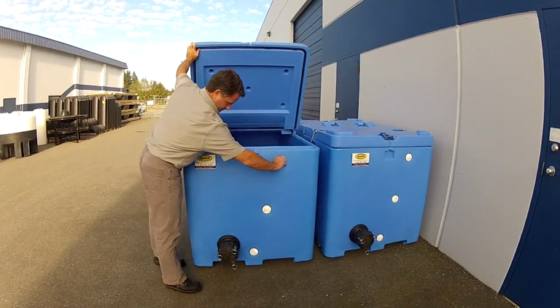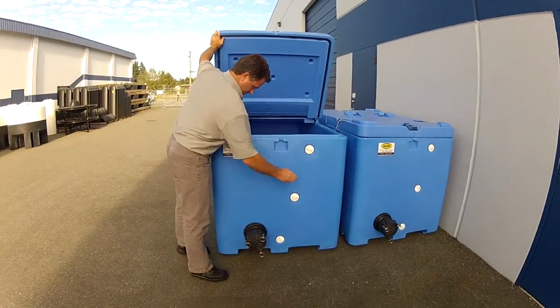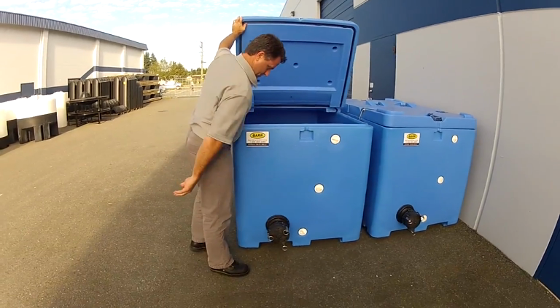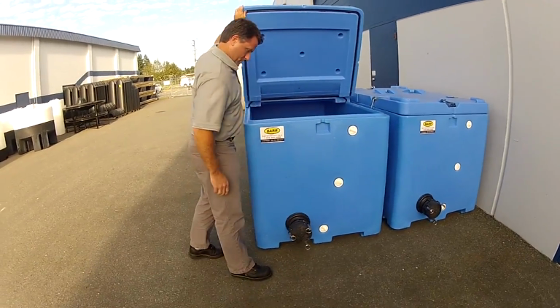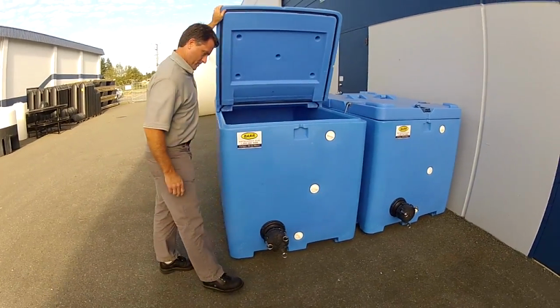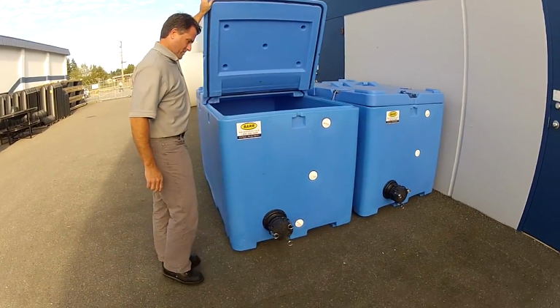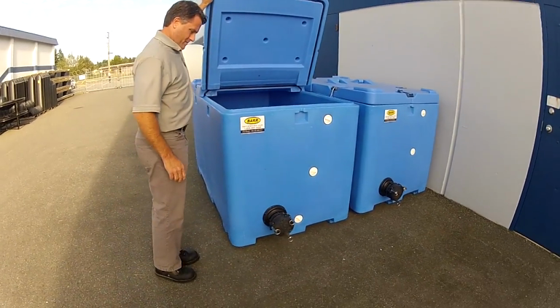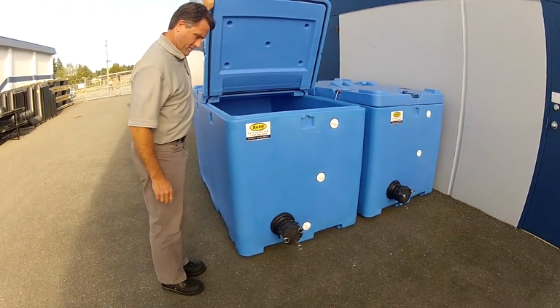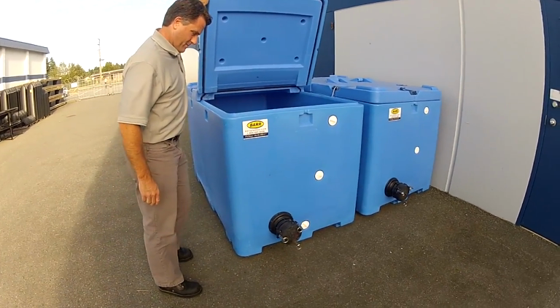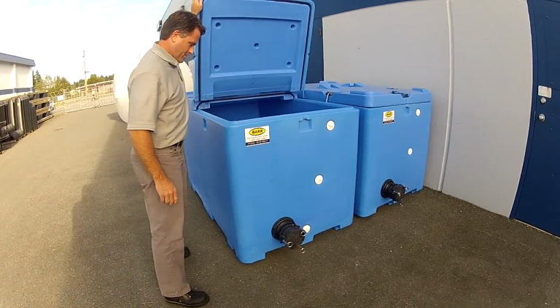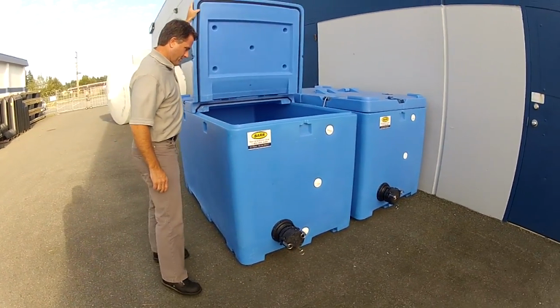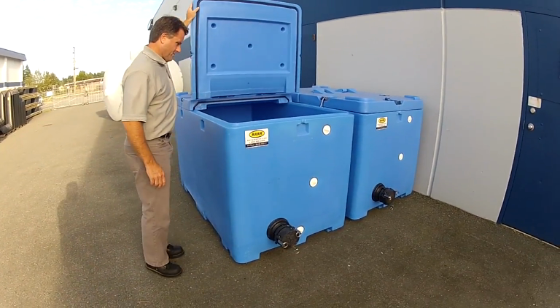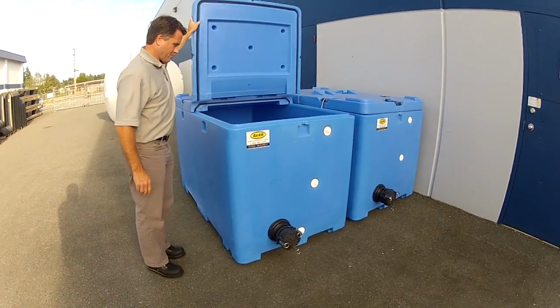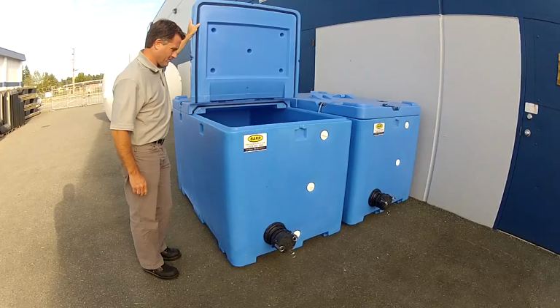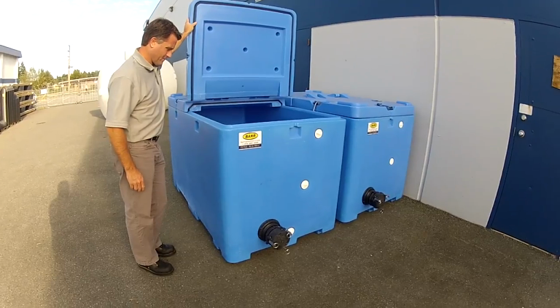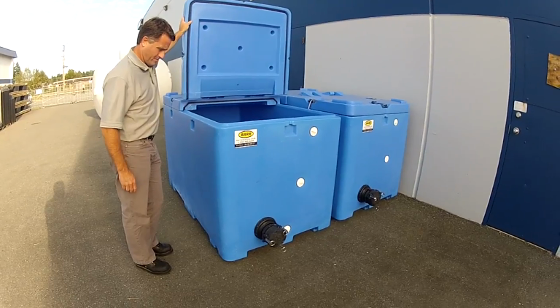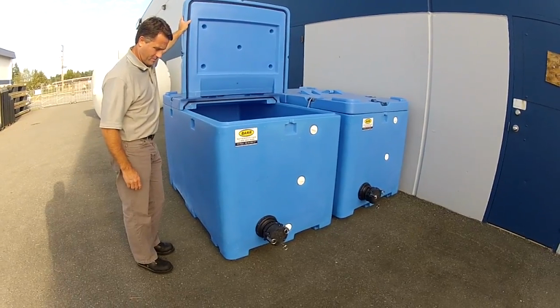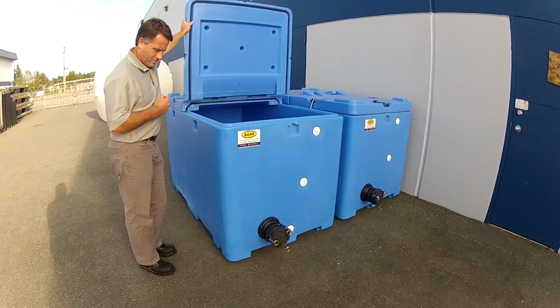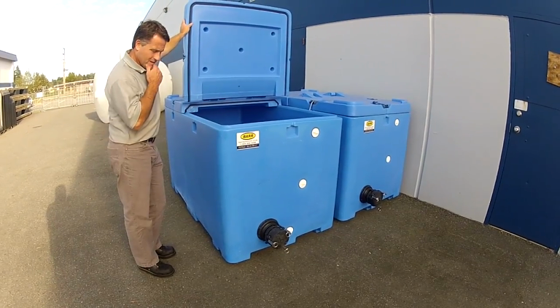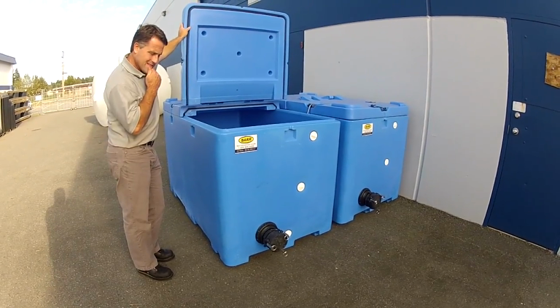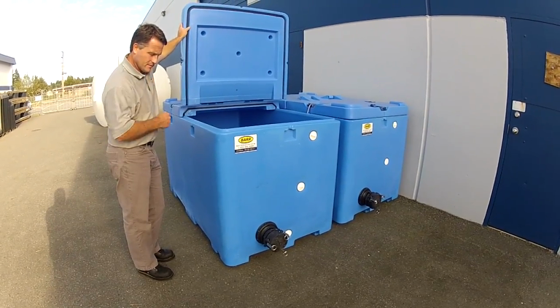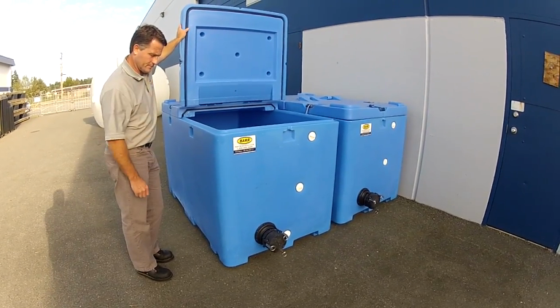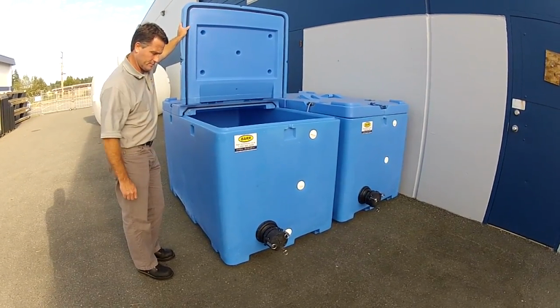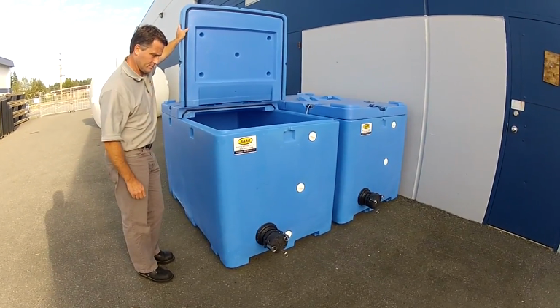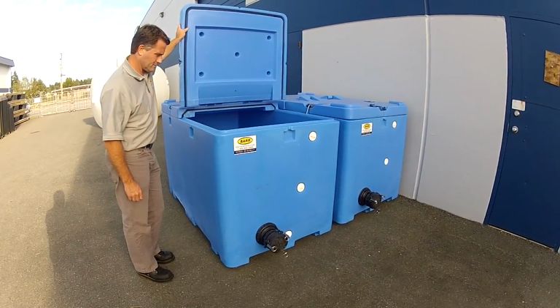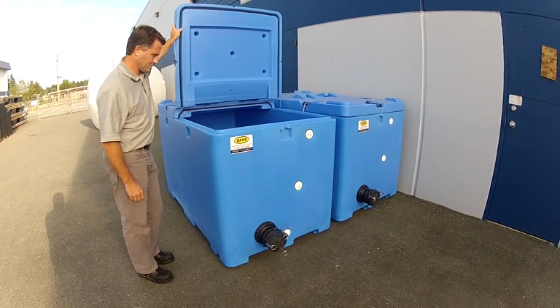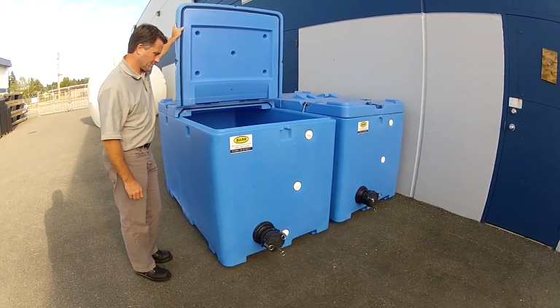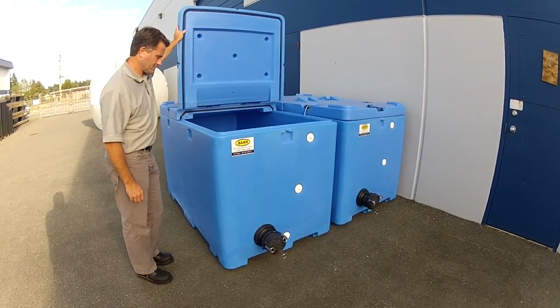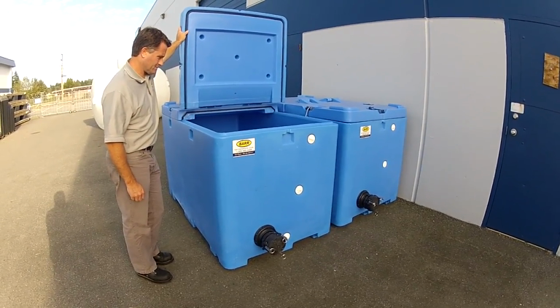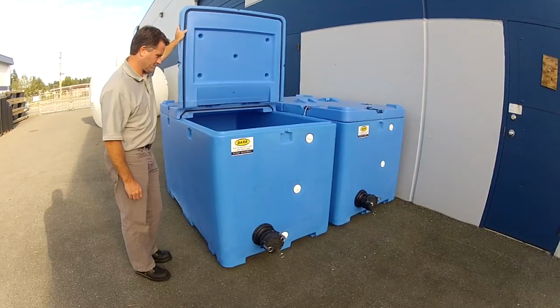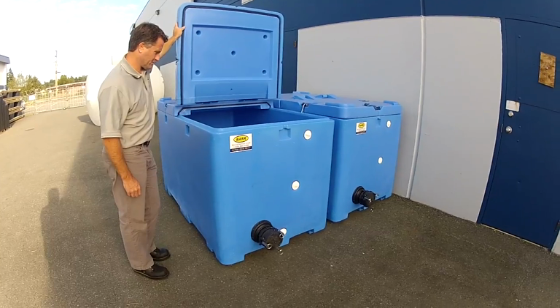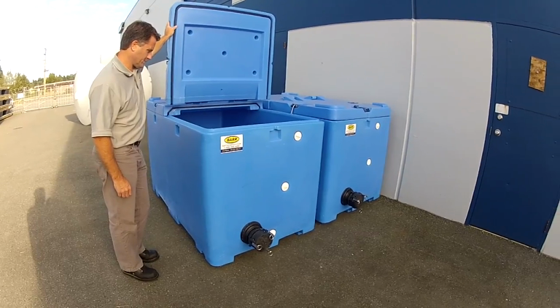In this instance, the client wanted a four-inch outlet on the tank to allow for the circulation of water when they're being used in a stationary position.